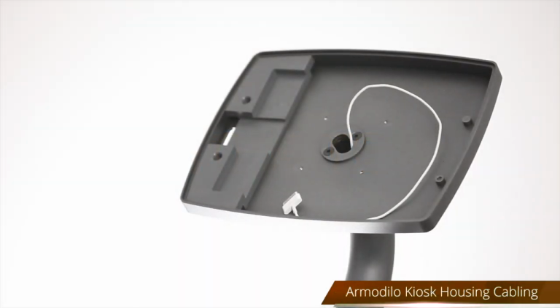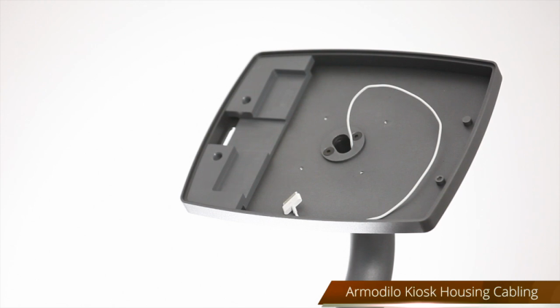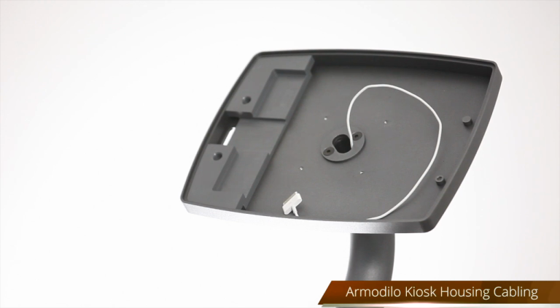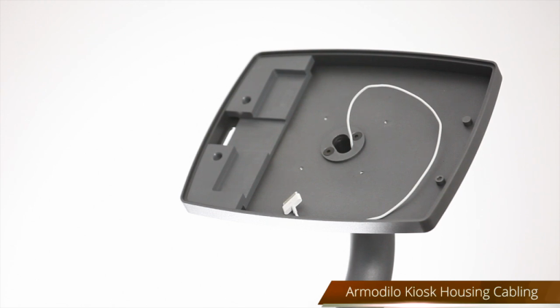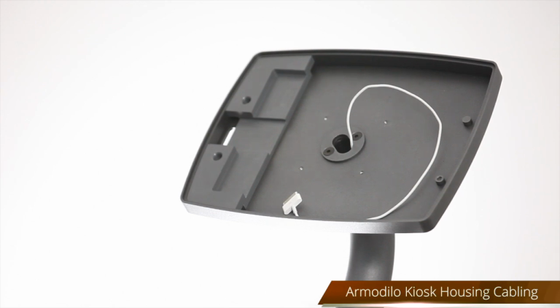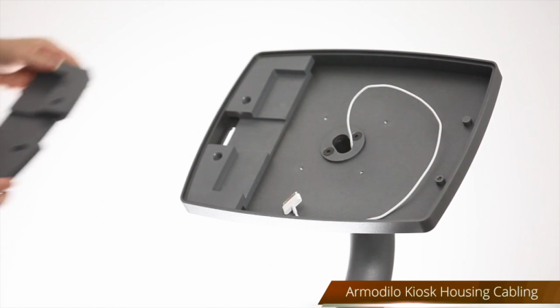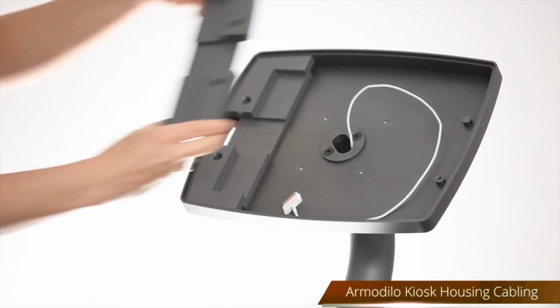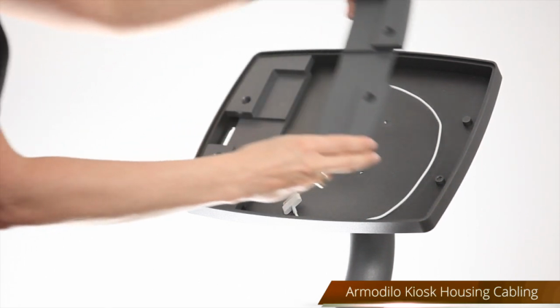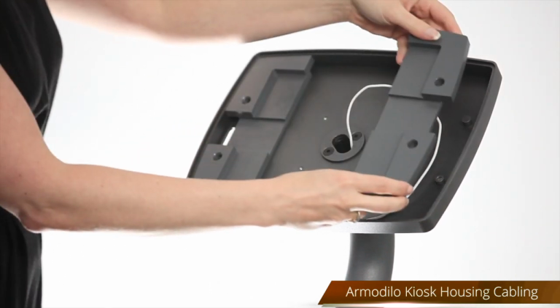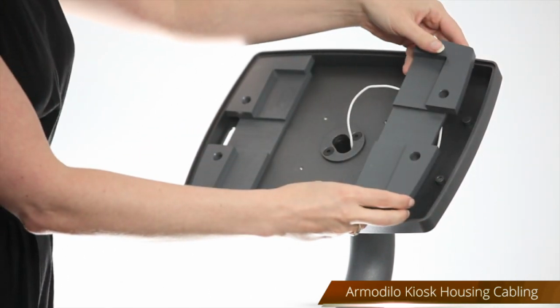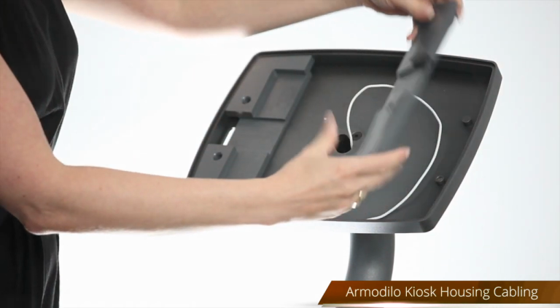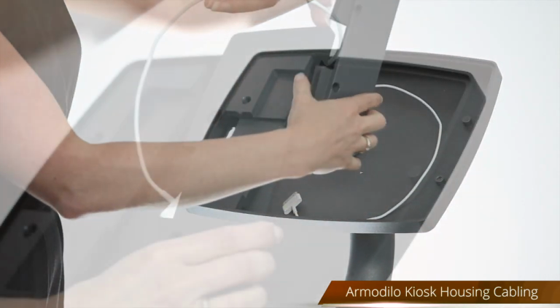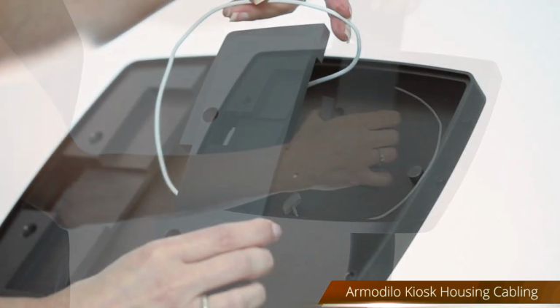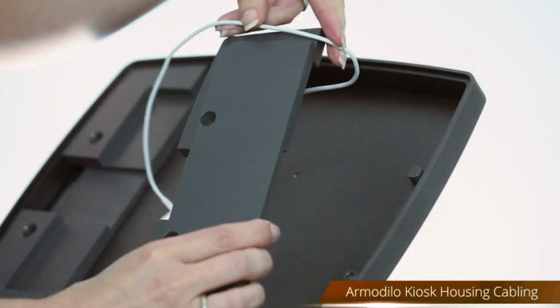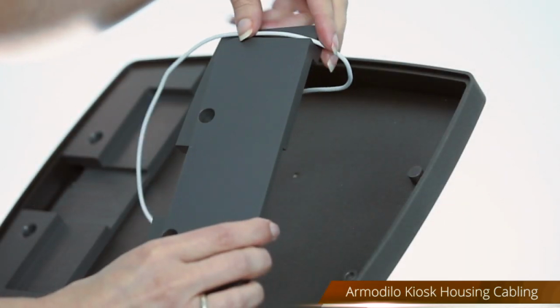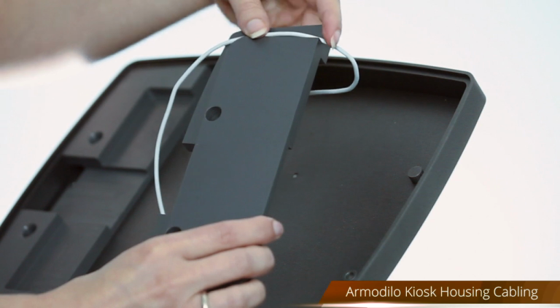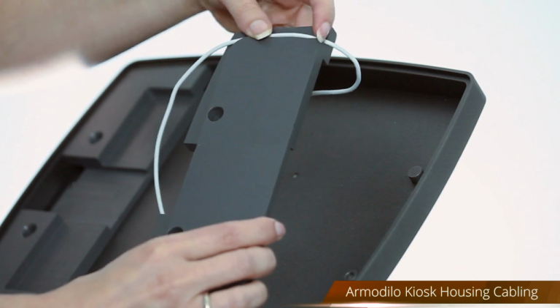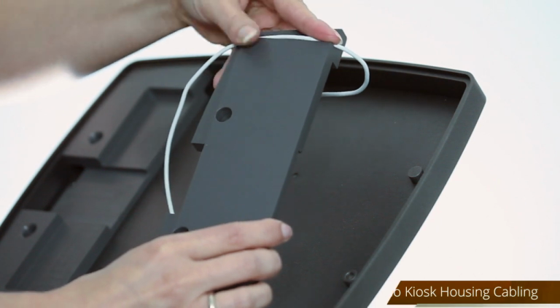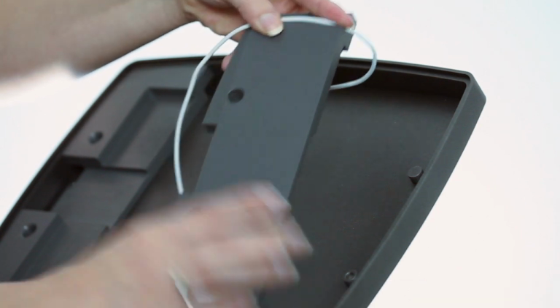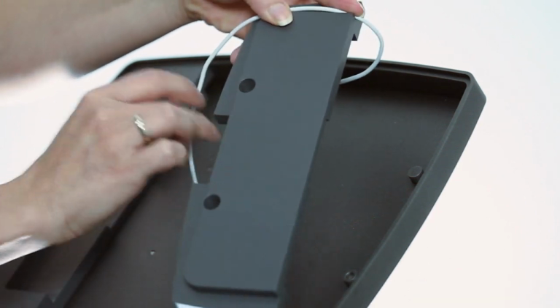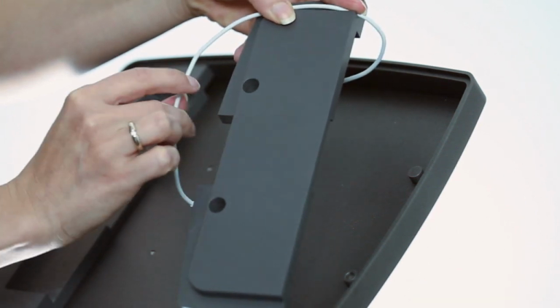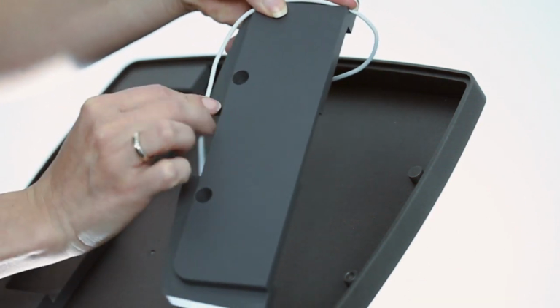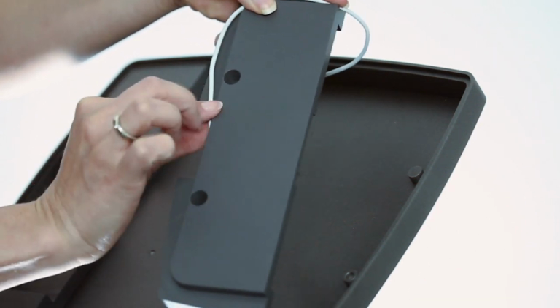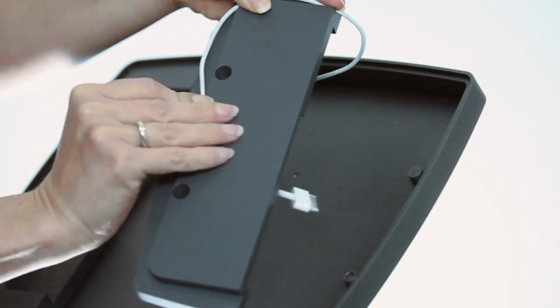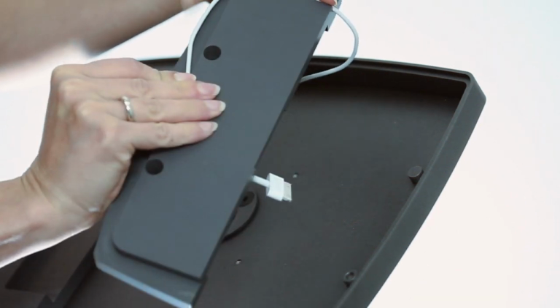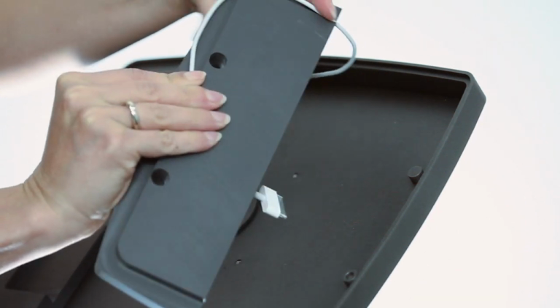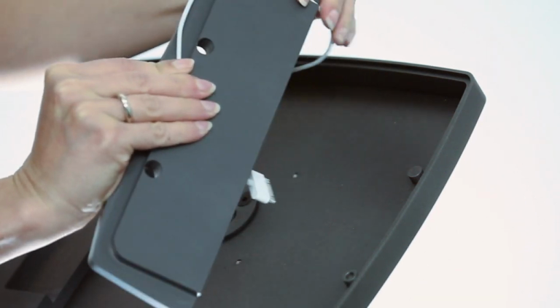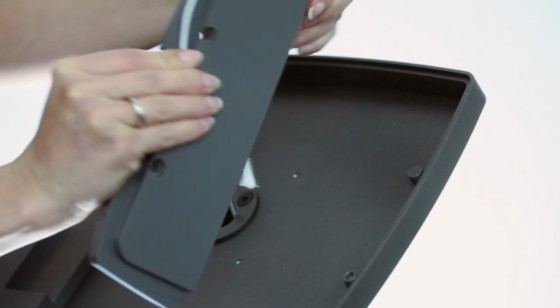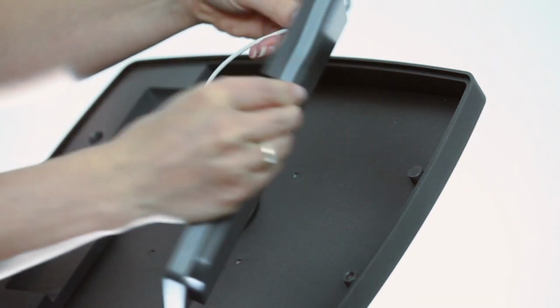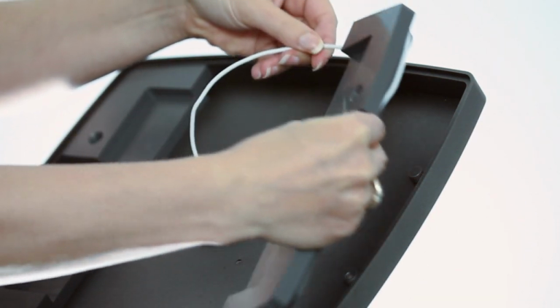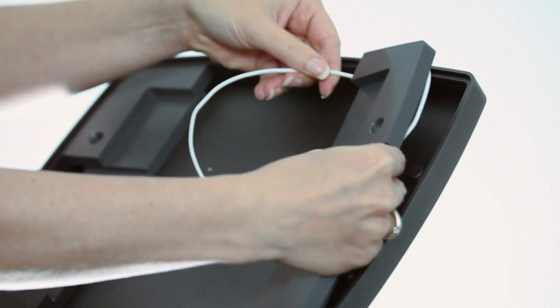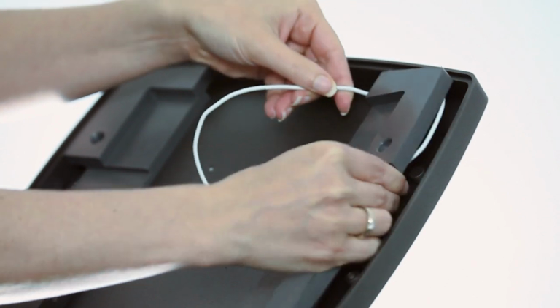To run cables inside the kiosk housing, take the insert that's closest to the connection. Wrap the cabling around the outside groove on the underside of the tablet inserts so it exits in the middle.